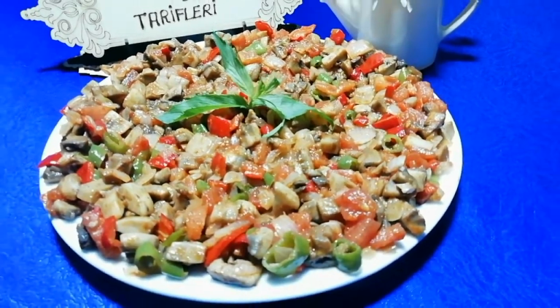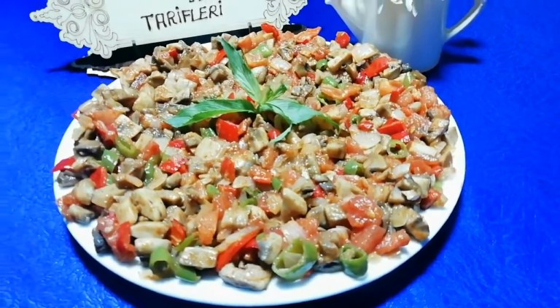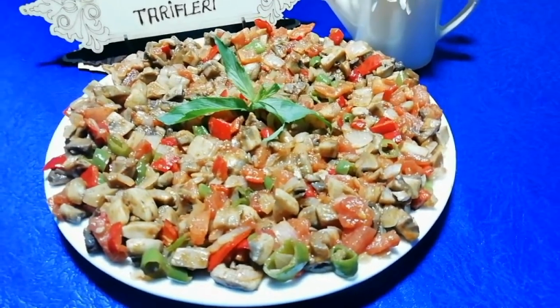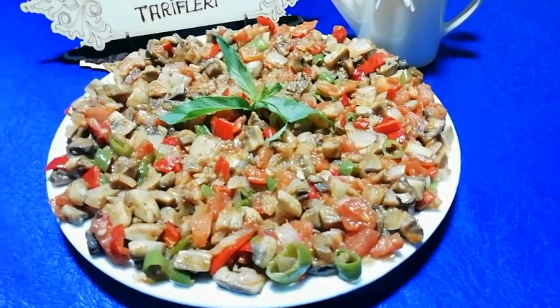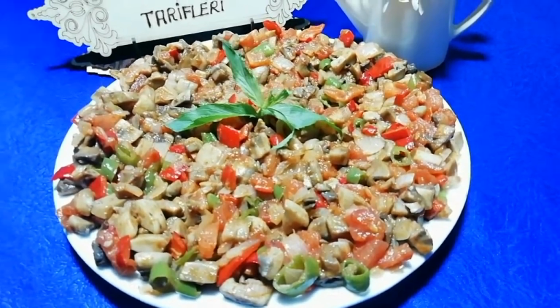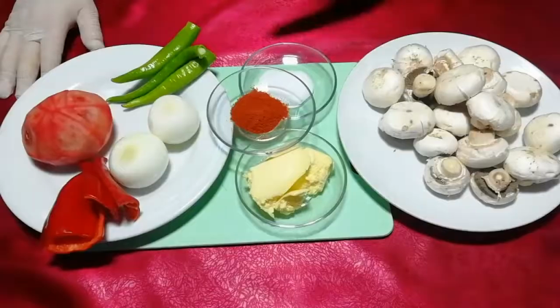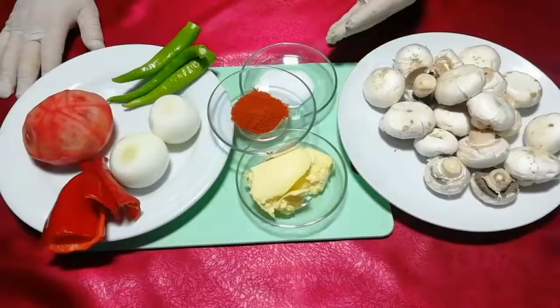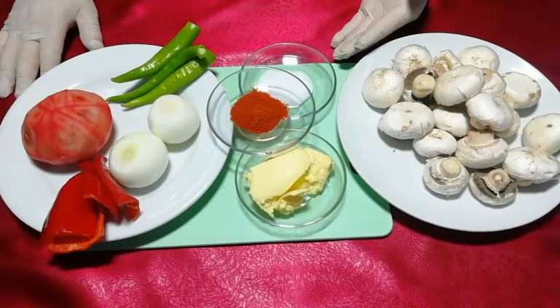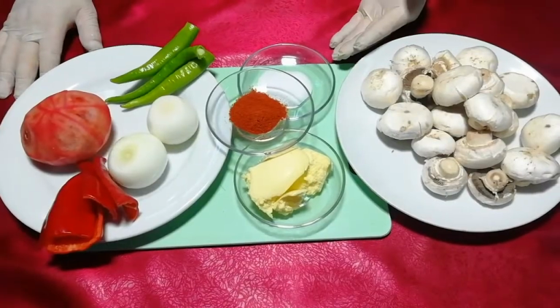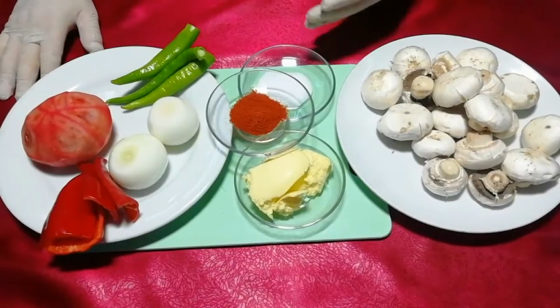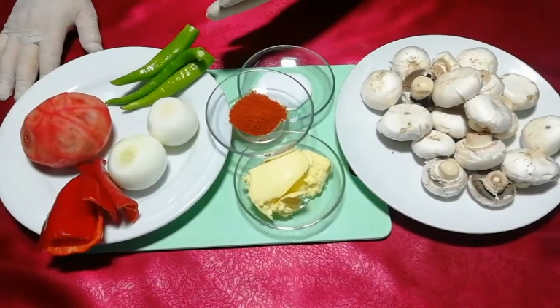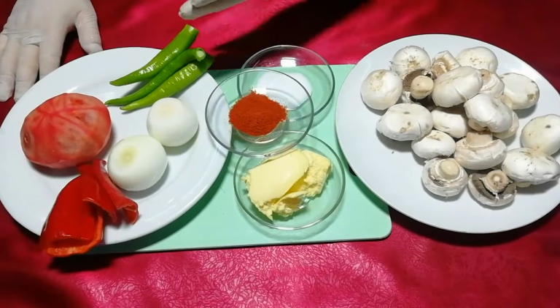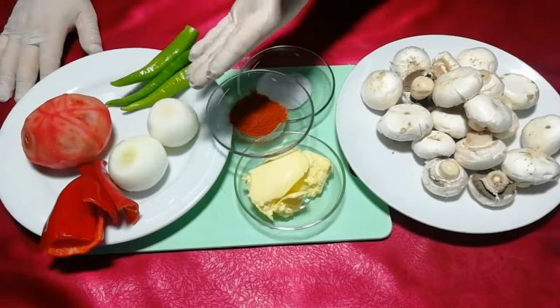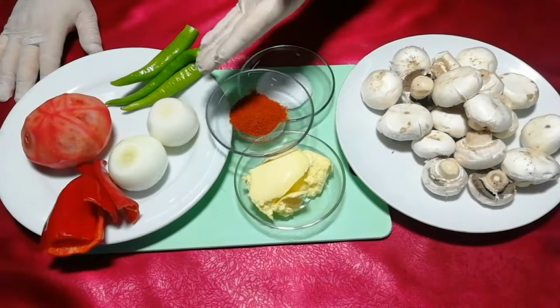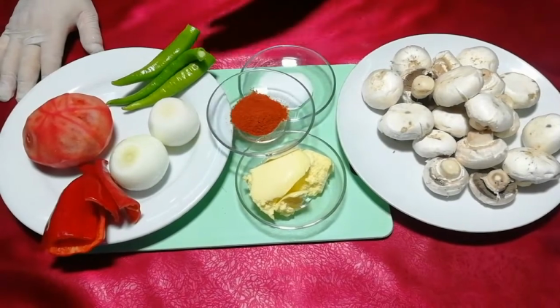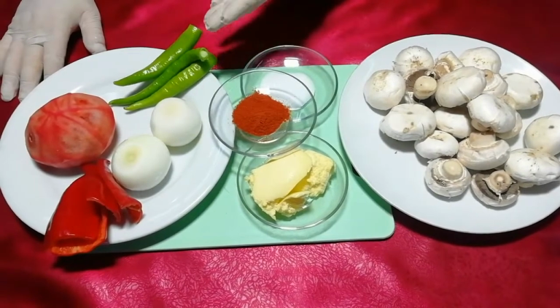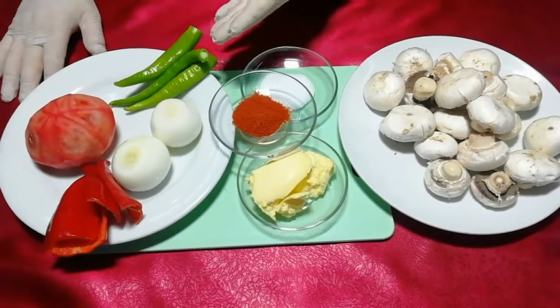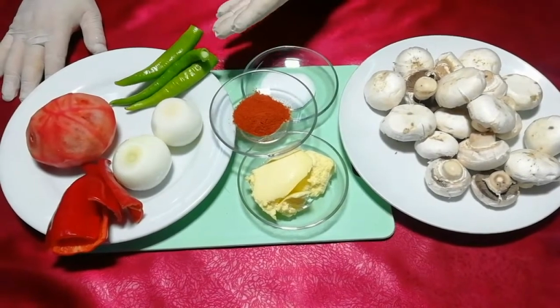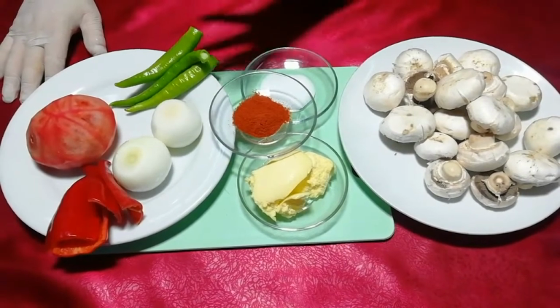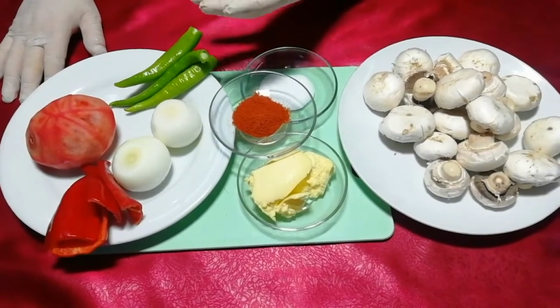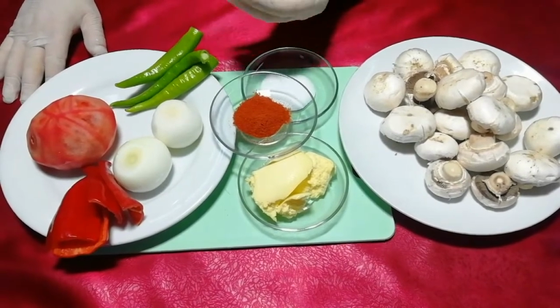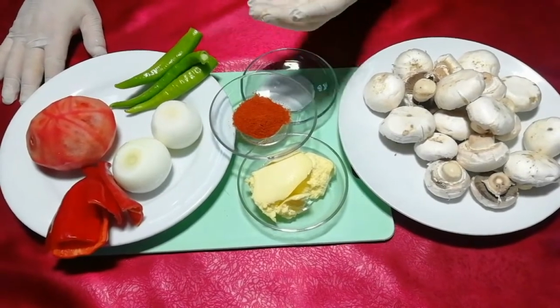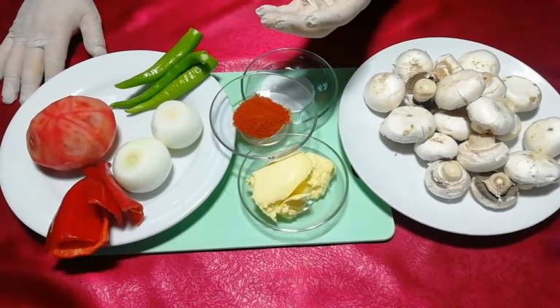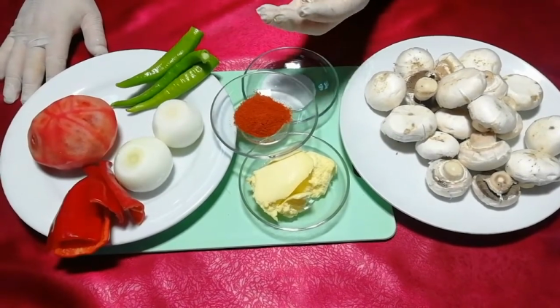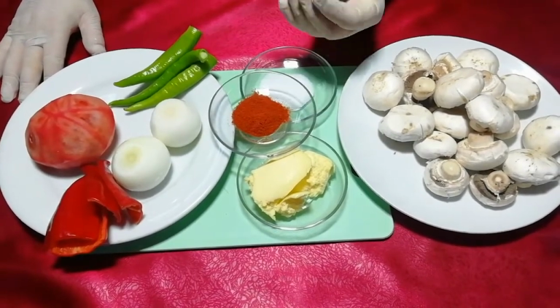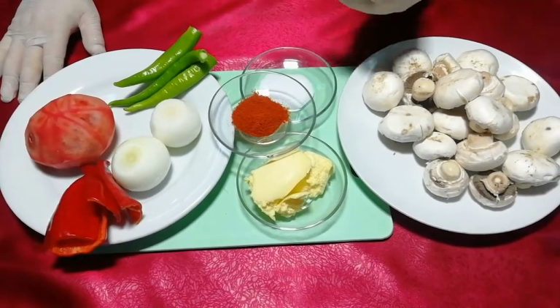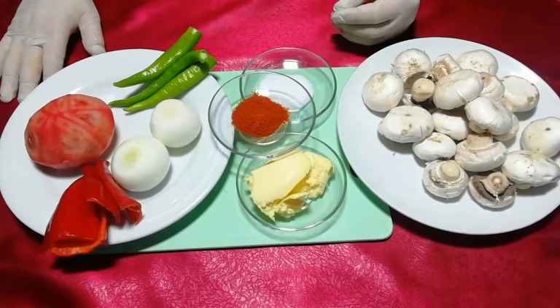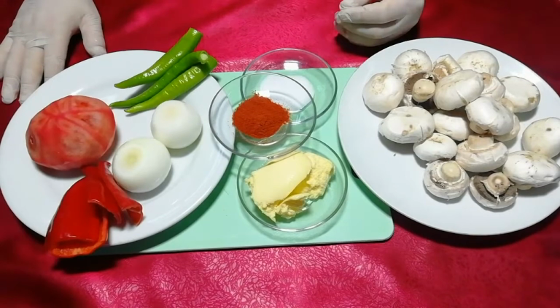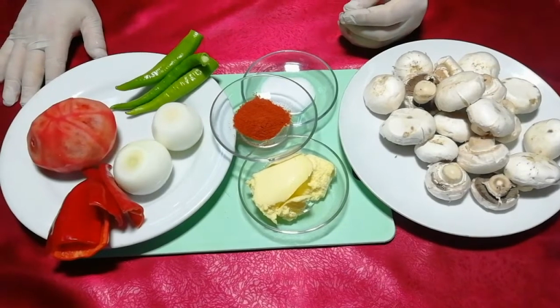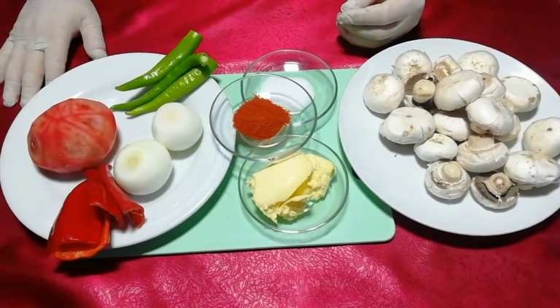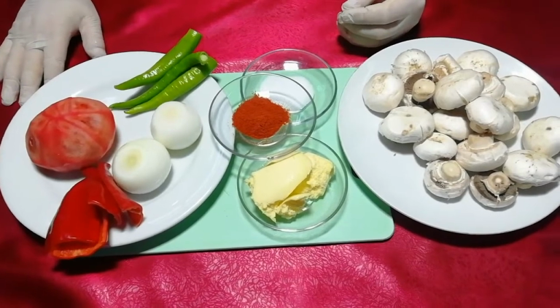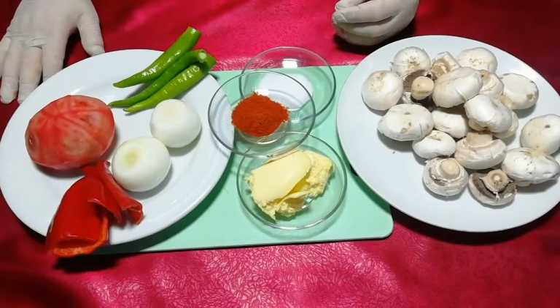Mantar sote yapacağız. Biraz kırmızı biber, yeşil biber, domates ve baharatla beraber güzel bir mantar sote yapacağız.